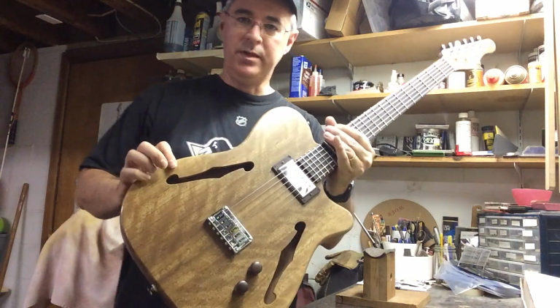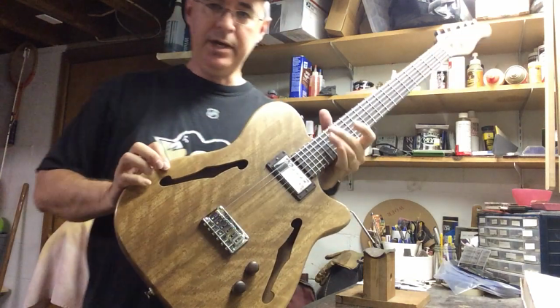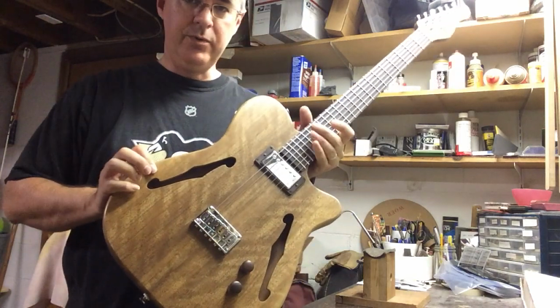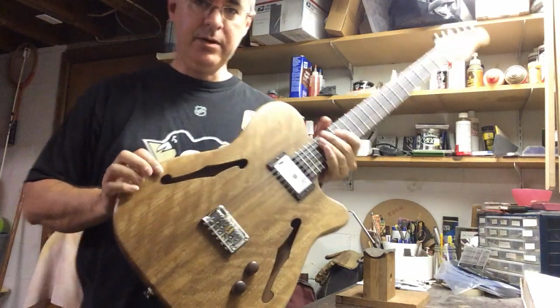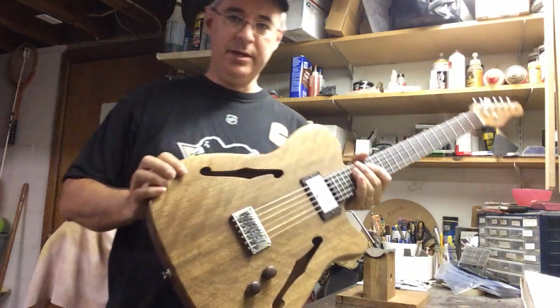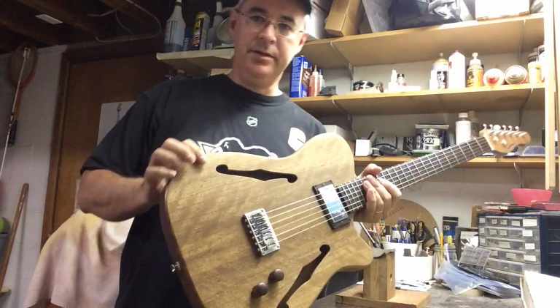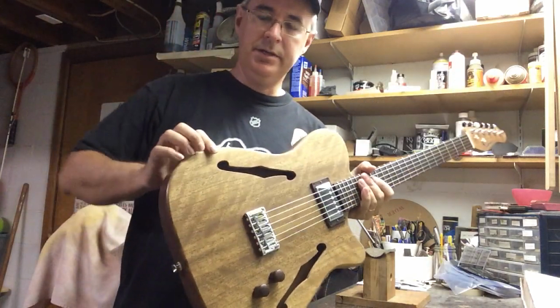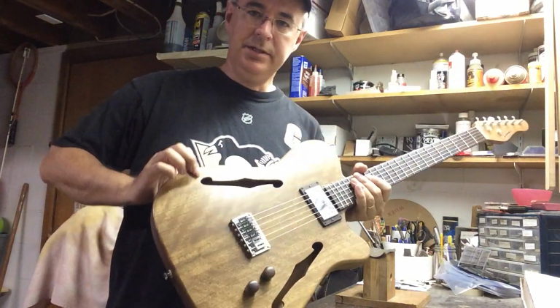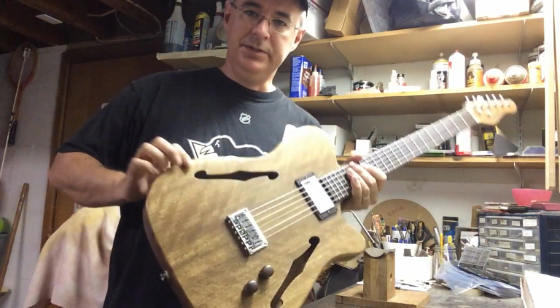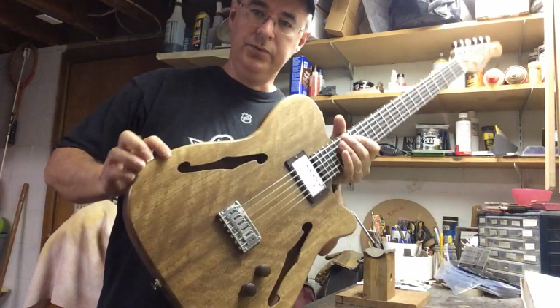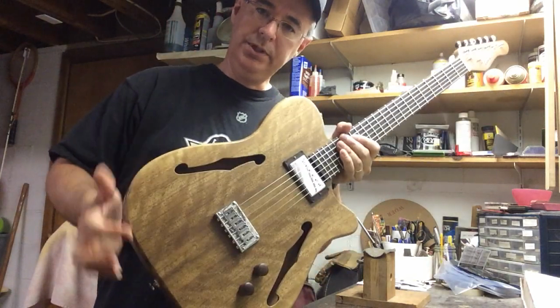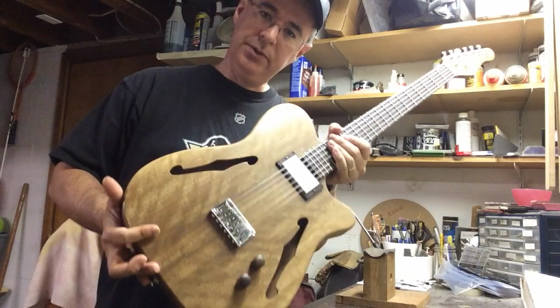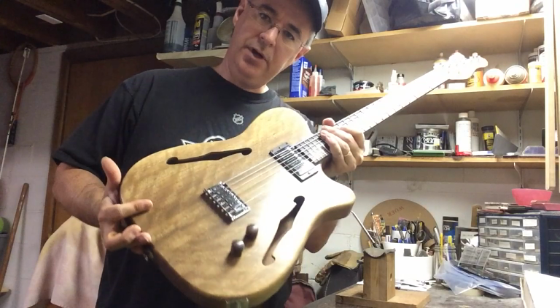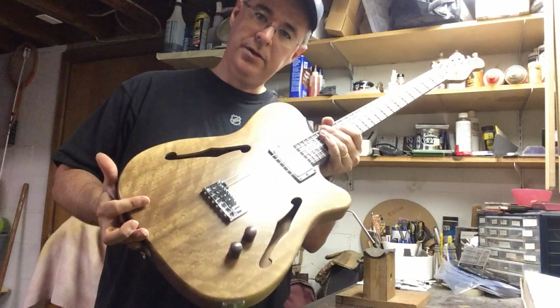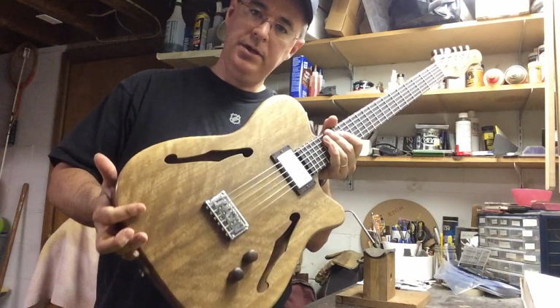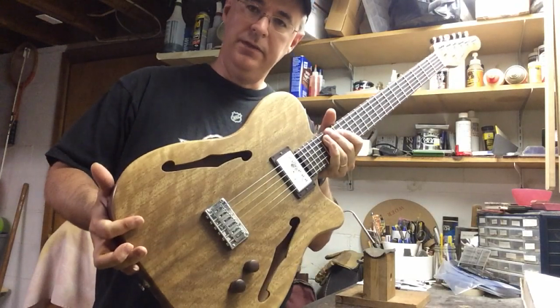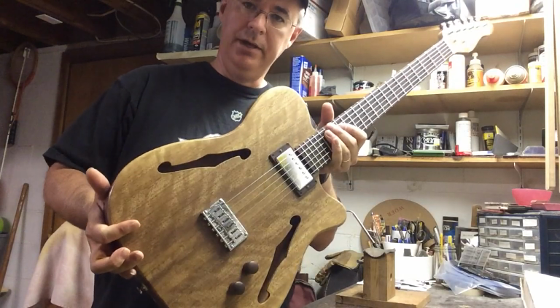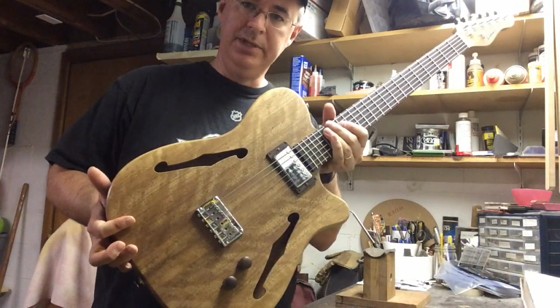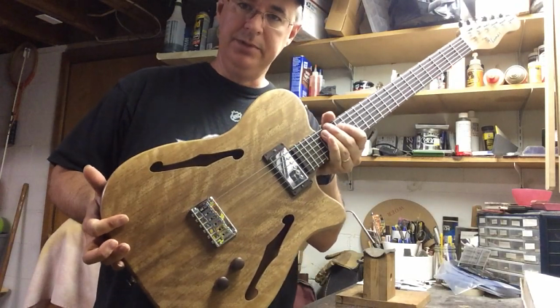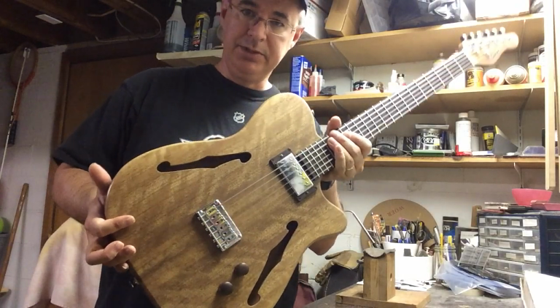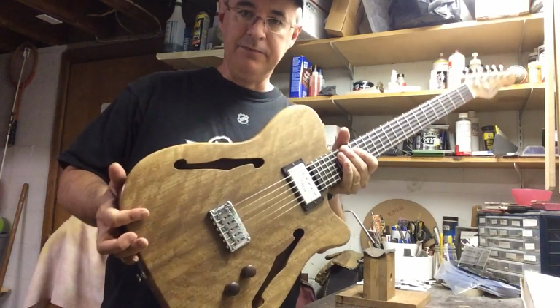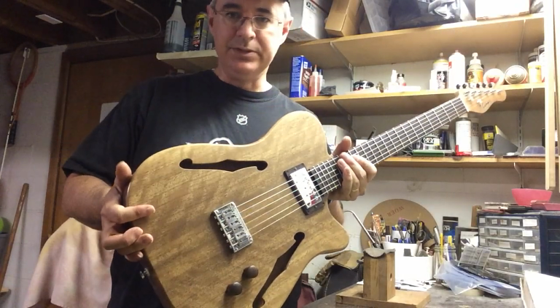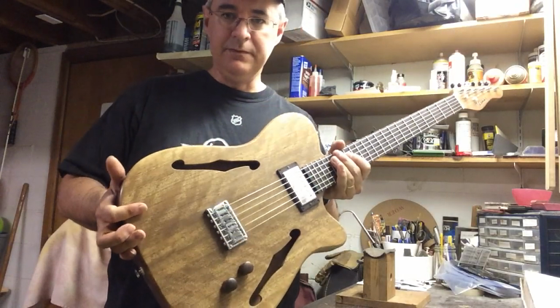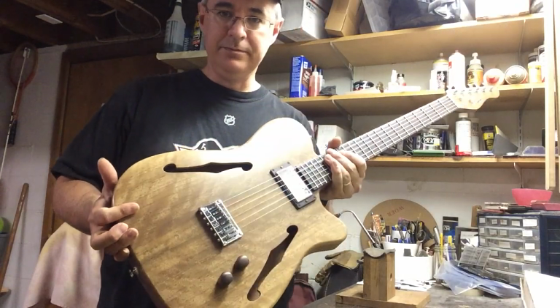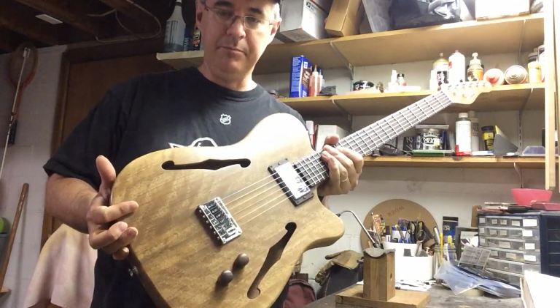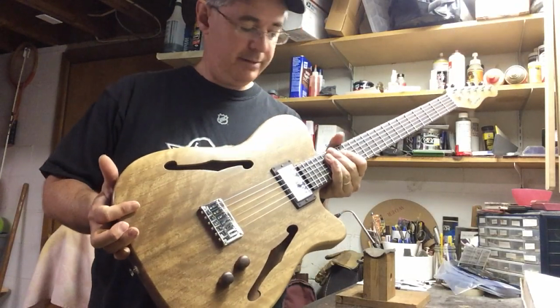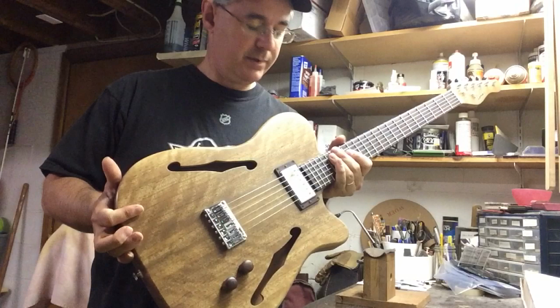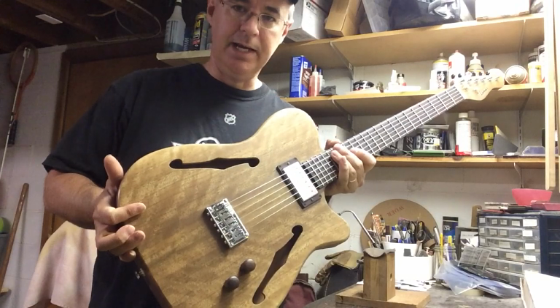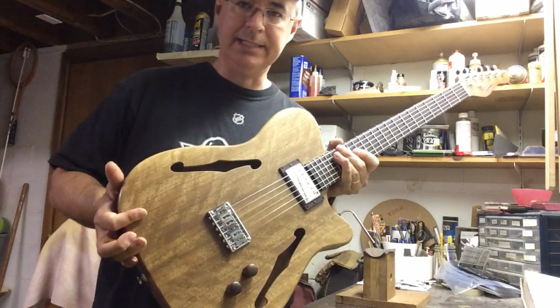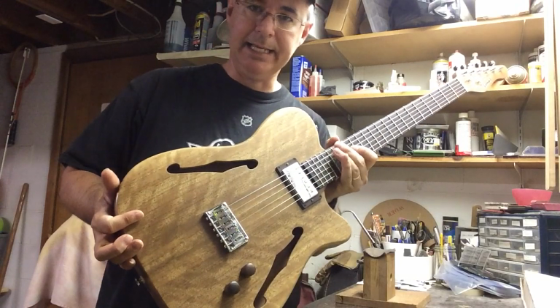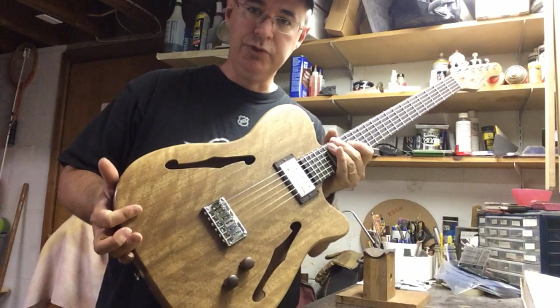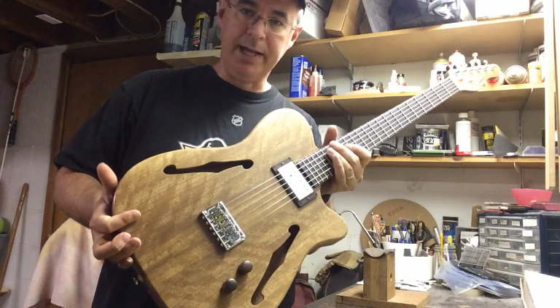Okay, we are done. This is a really cool guitar that I'm tempted to just keep for myself, but alas, I cannot do that.